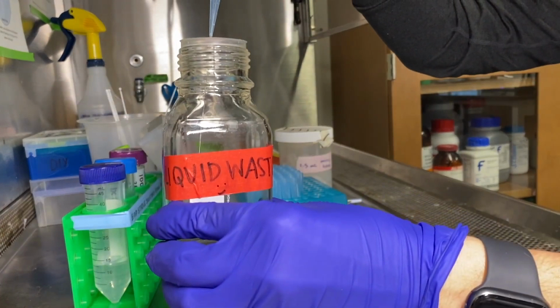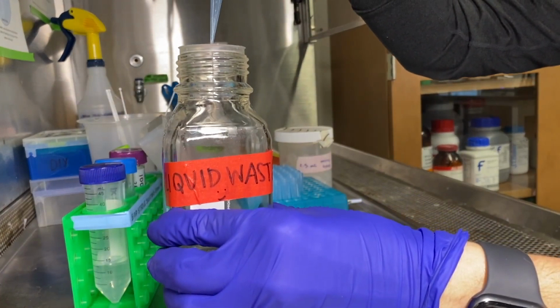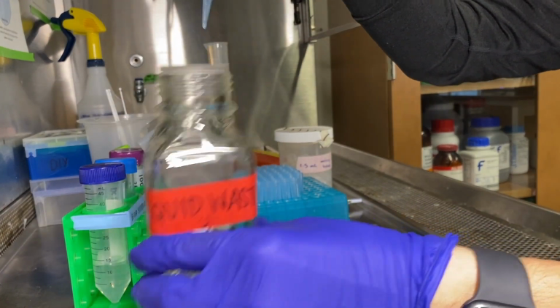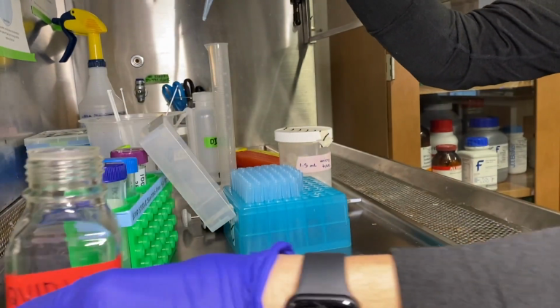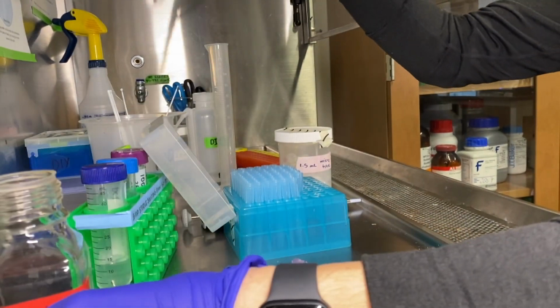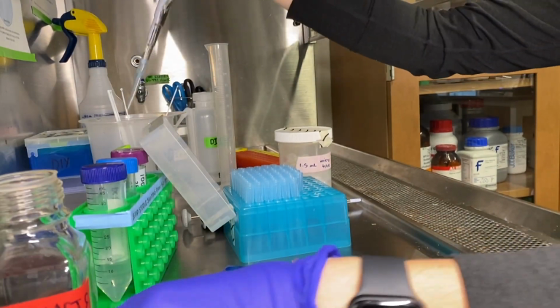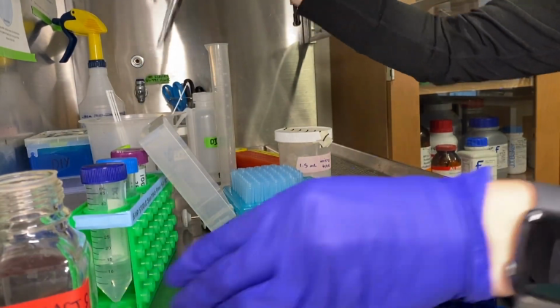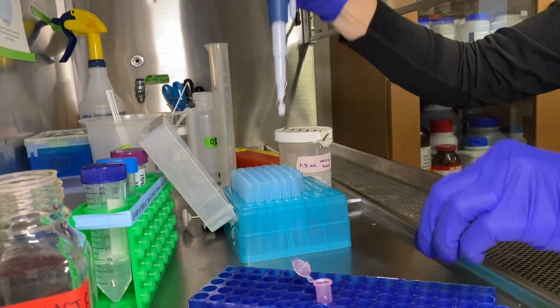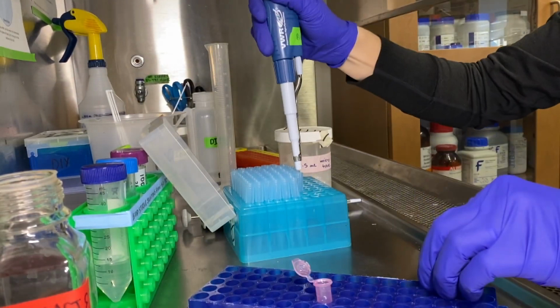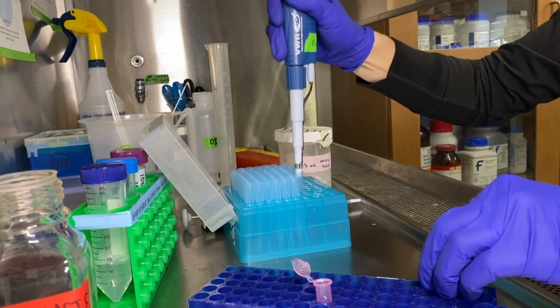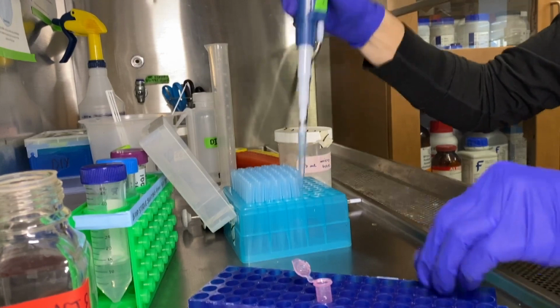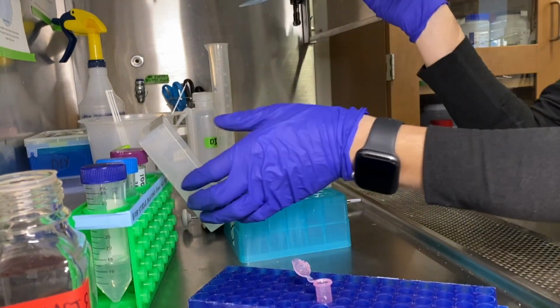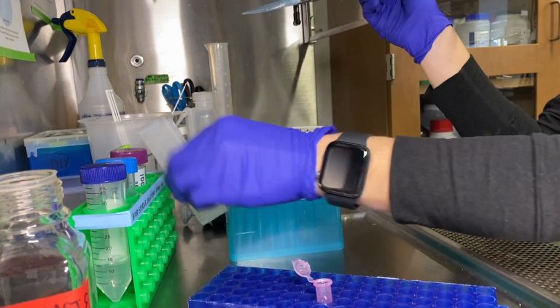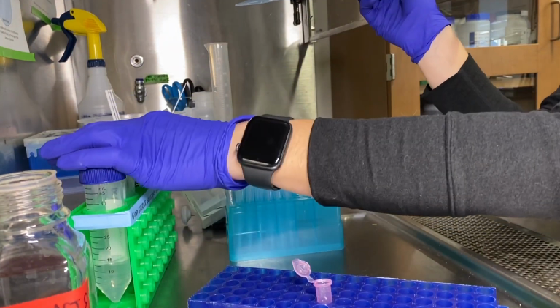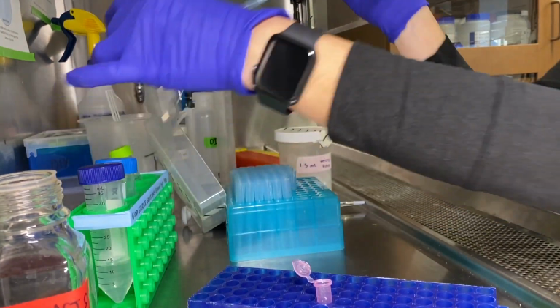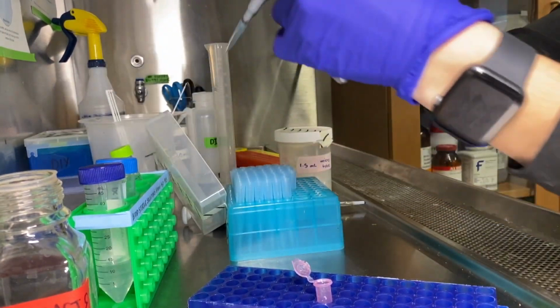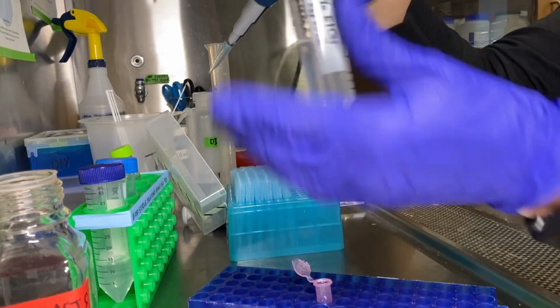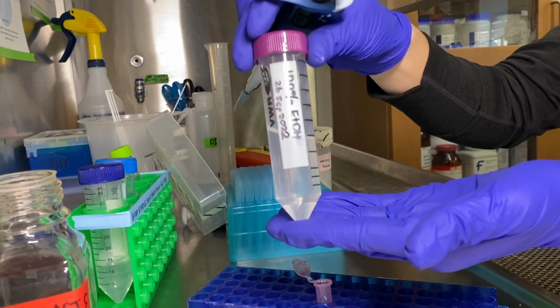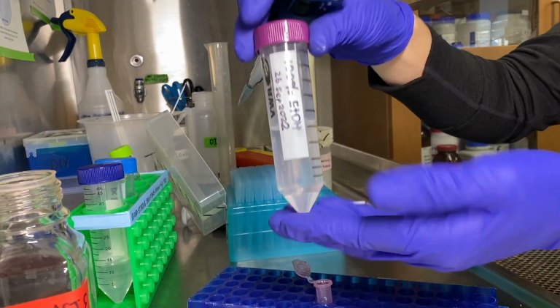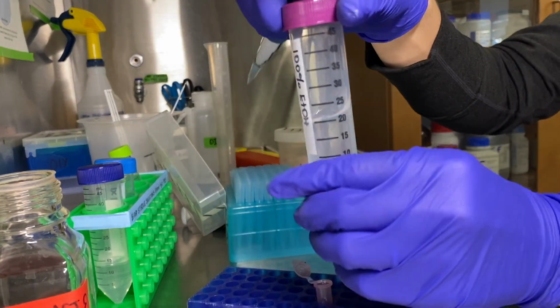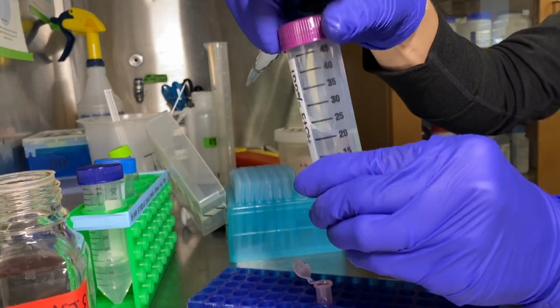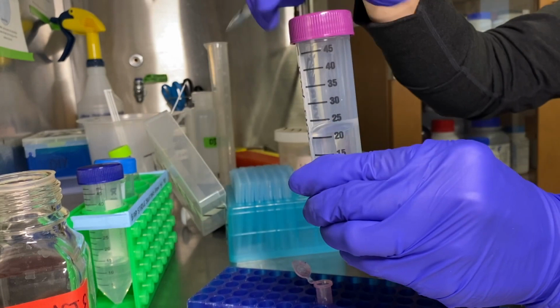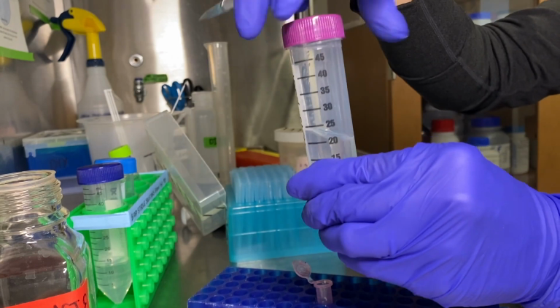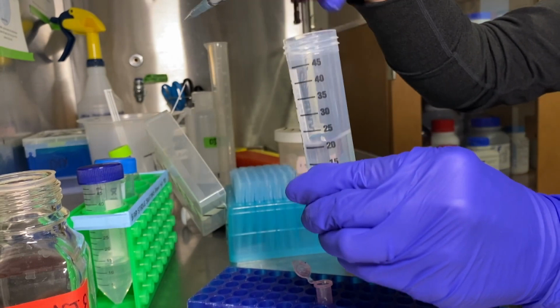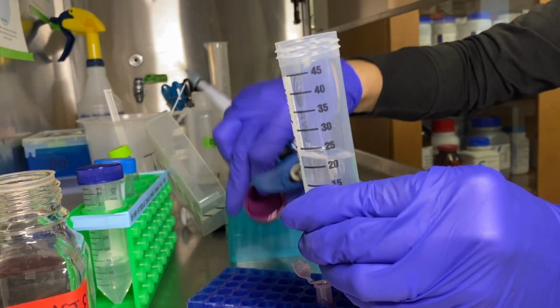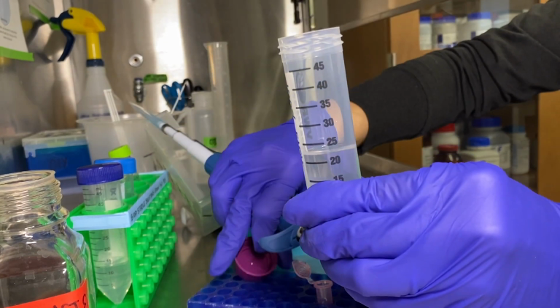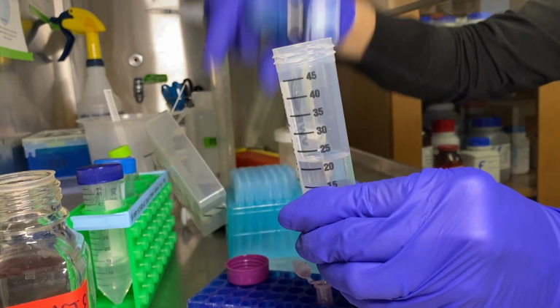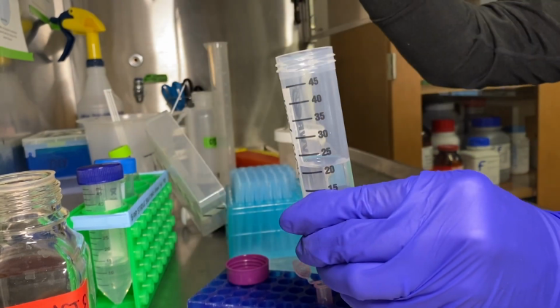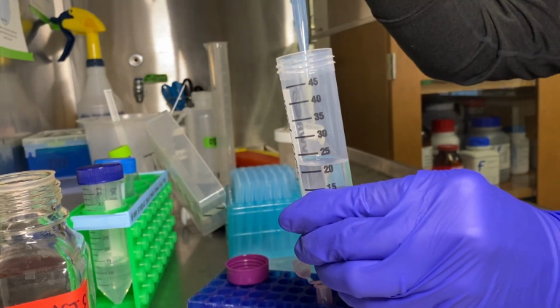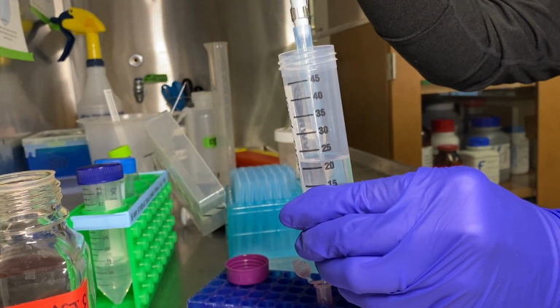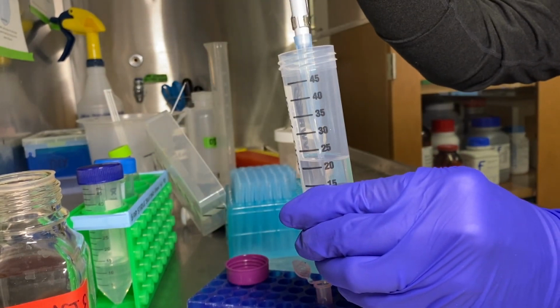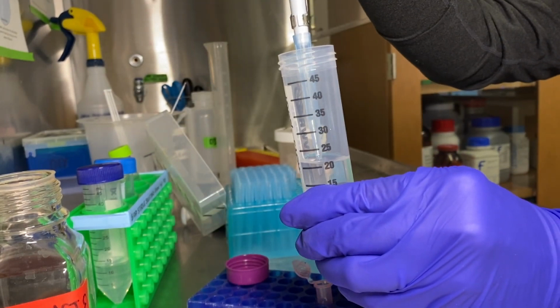Put the tip in tip waste, grab a new tip, and we are going to use 100% ethanol for our washing steps. We are going to draw up one milliliter of the ethanol and put it into our tube.